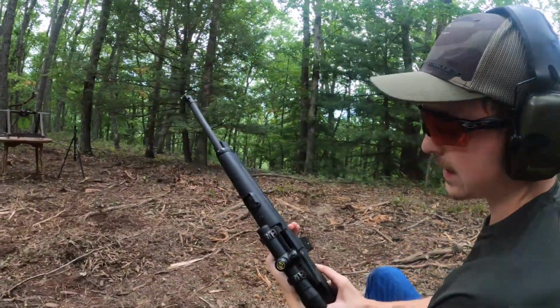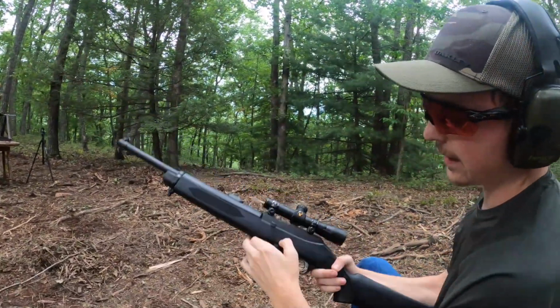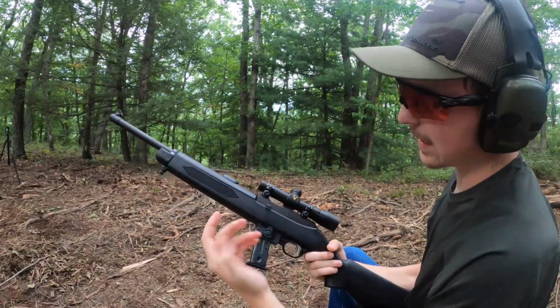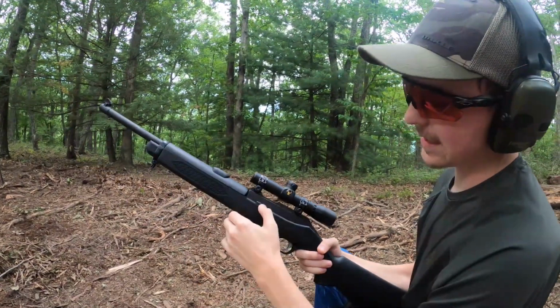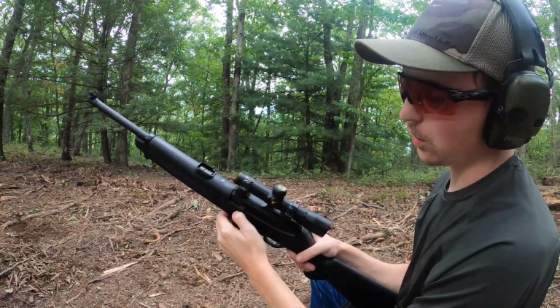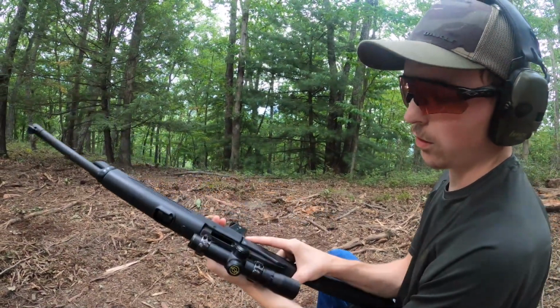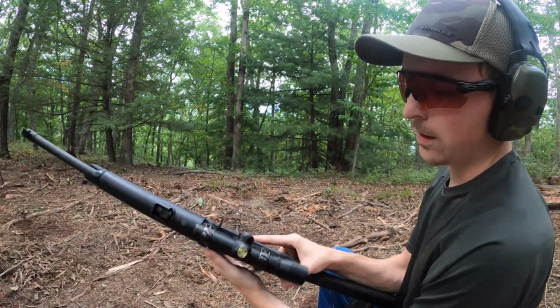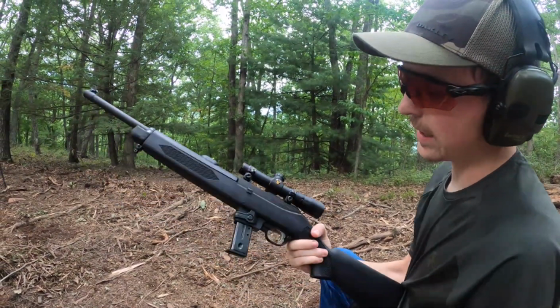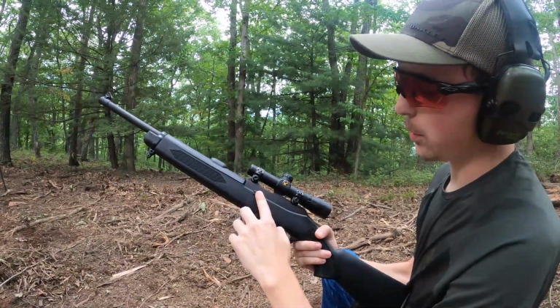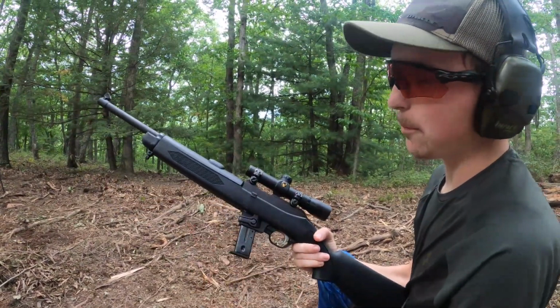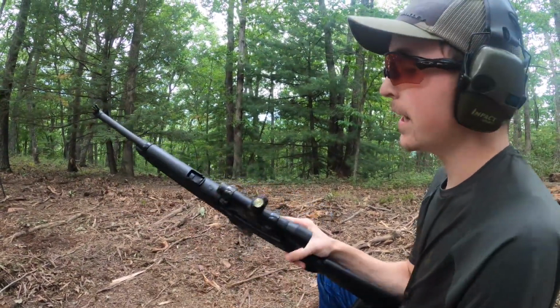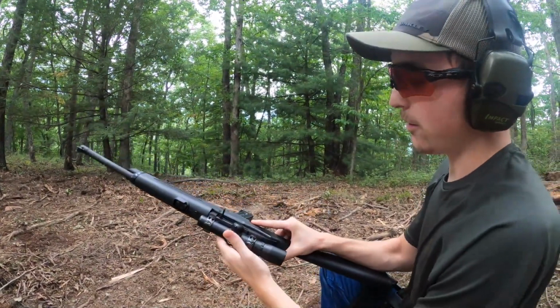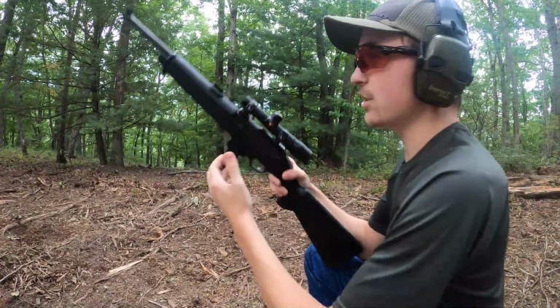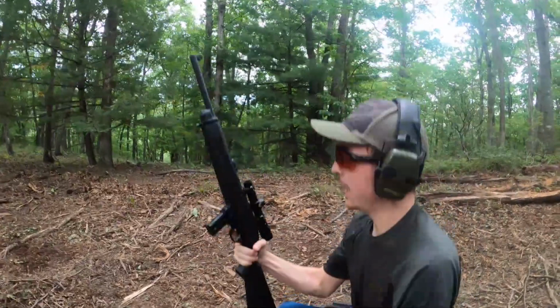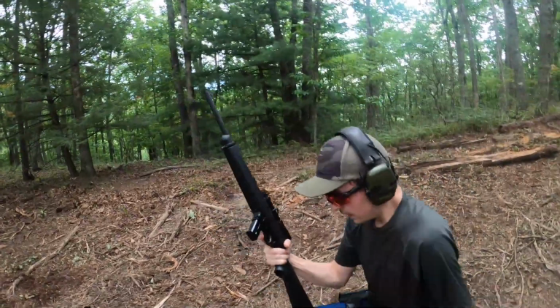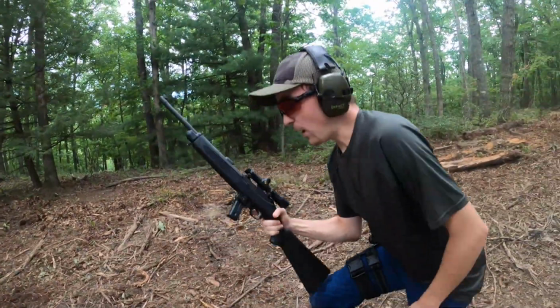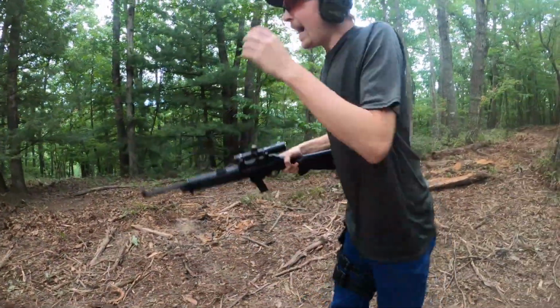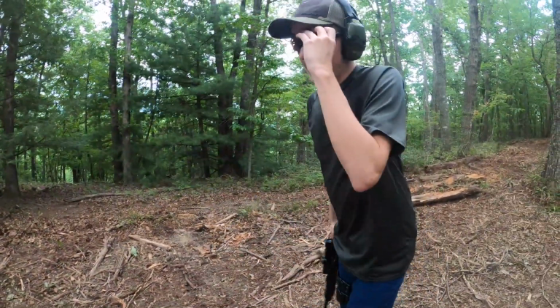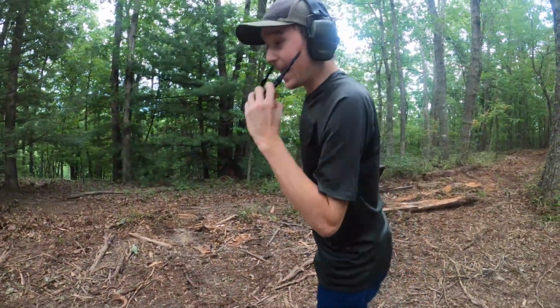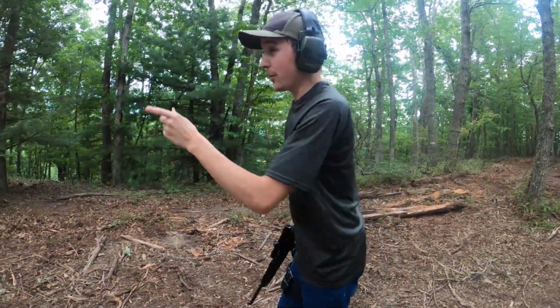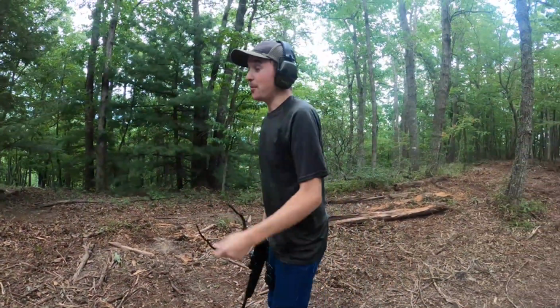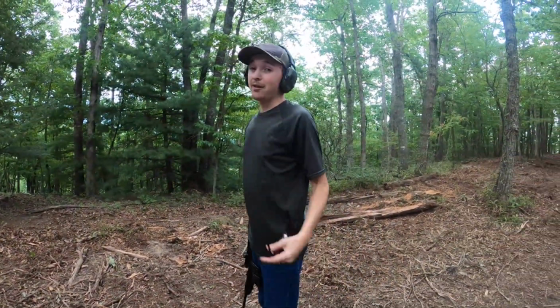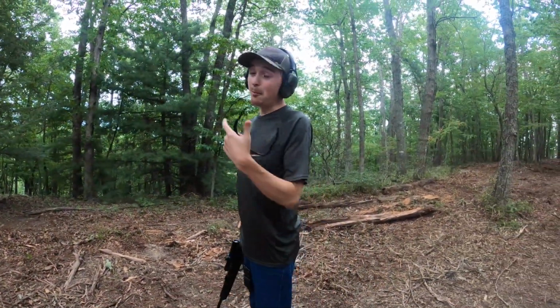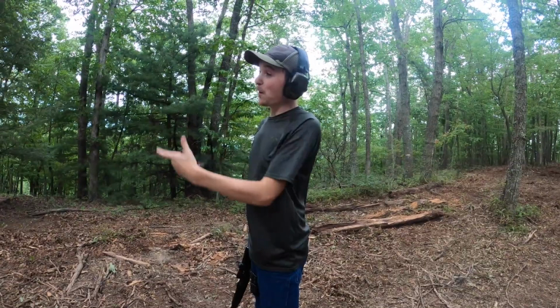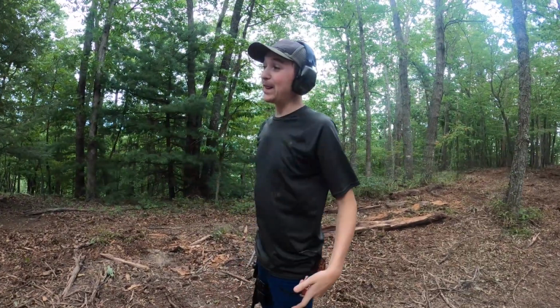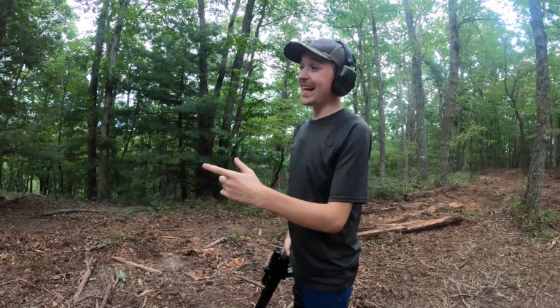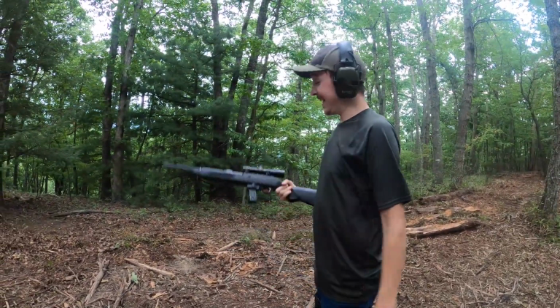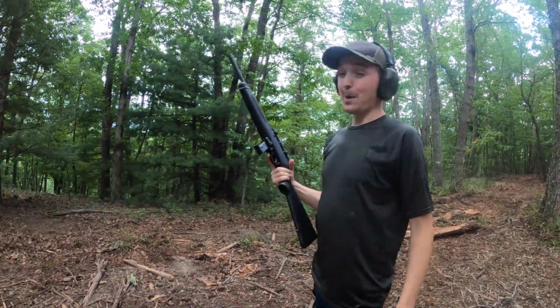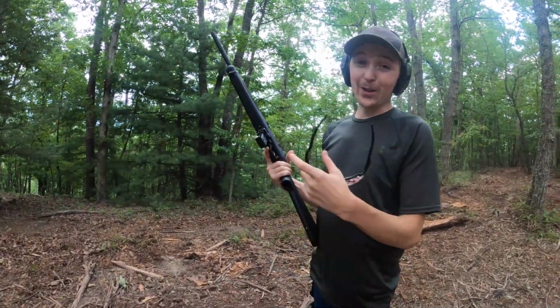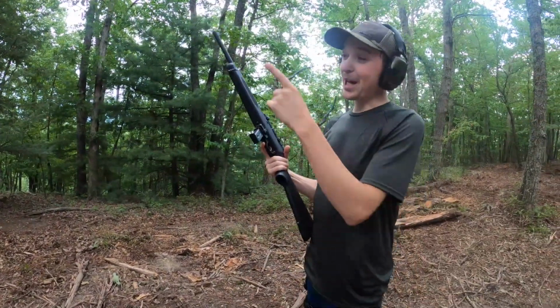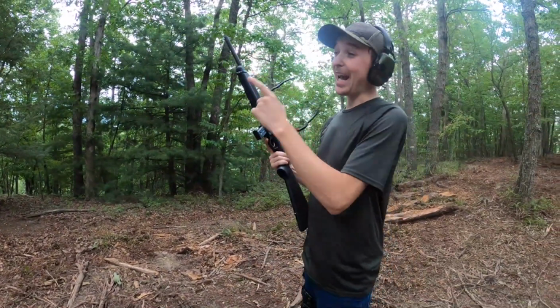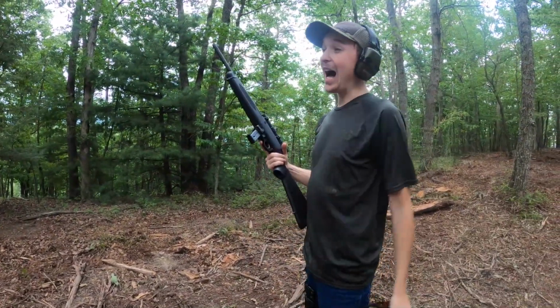This thing has a cool little release on it — you push down that button and it releases your slide. I didn't really get to see it; I was looking through the scope, but from my point of view it looked like that barrel length changed a lot.